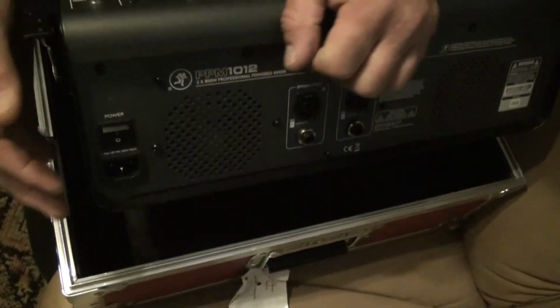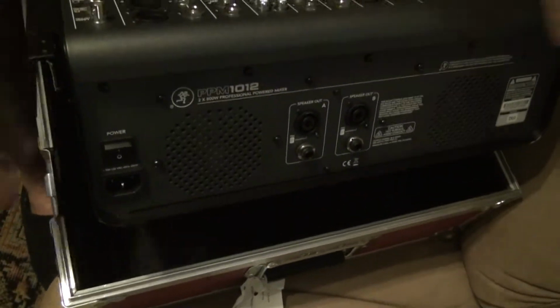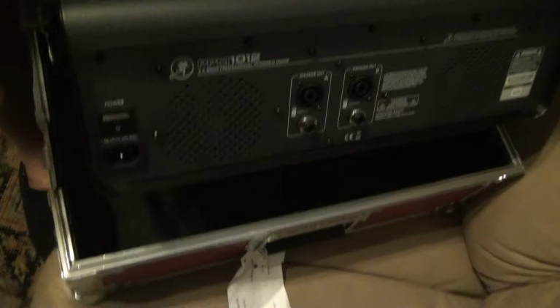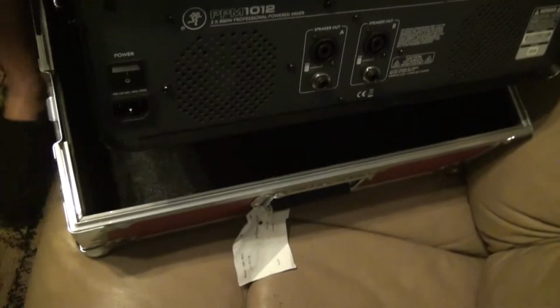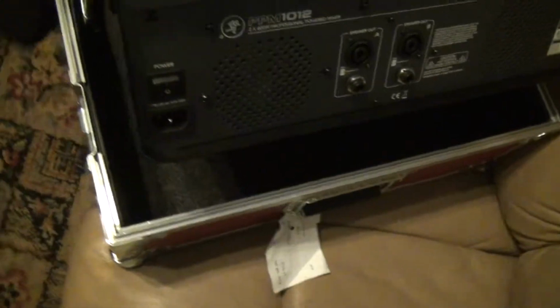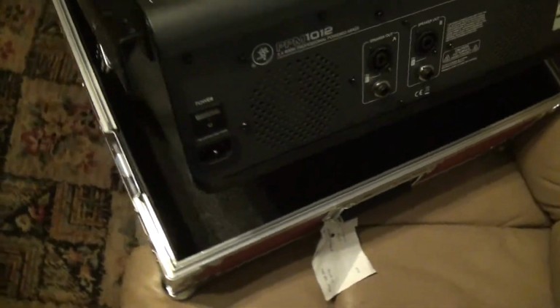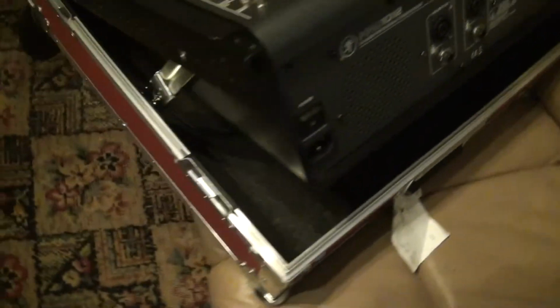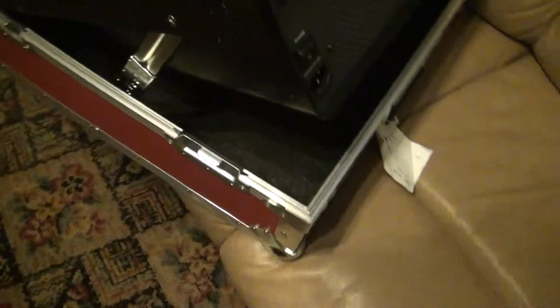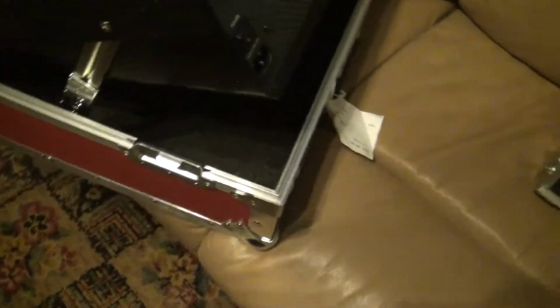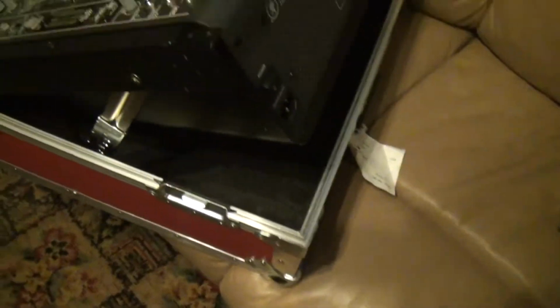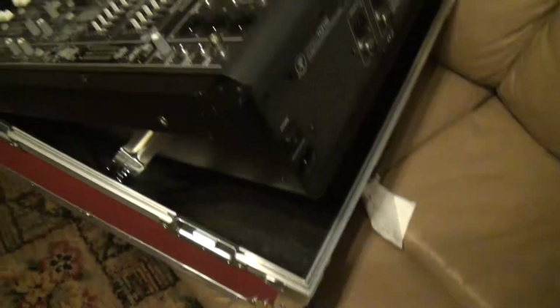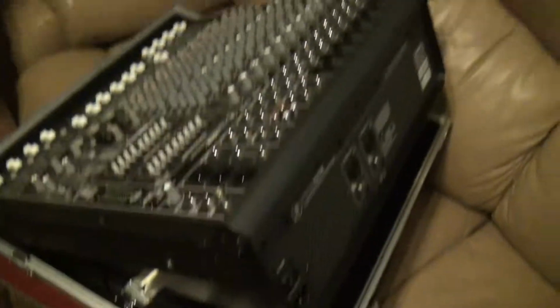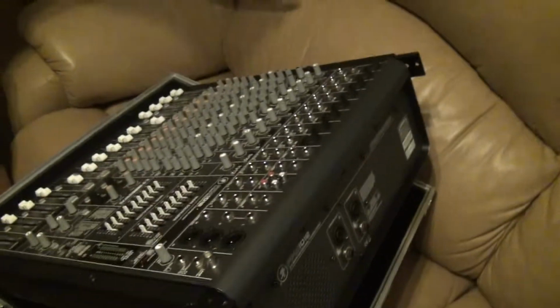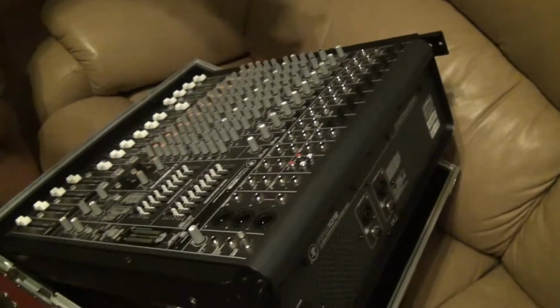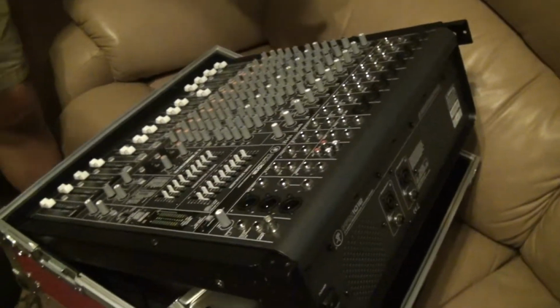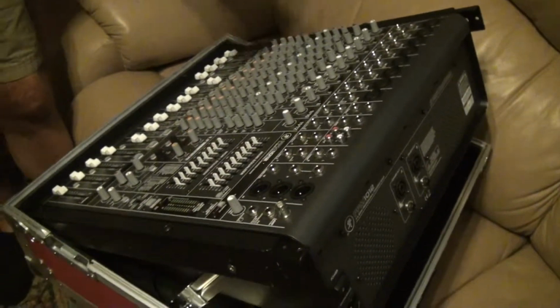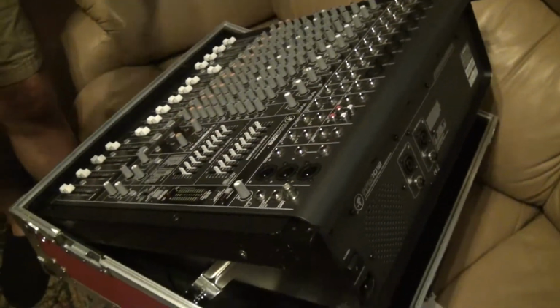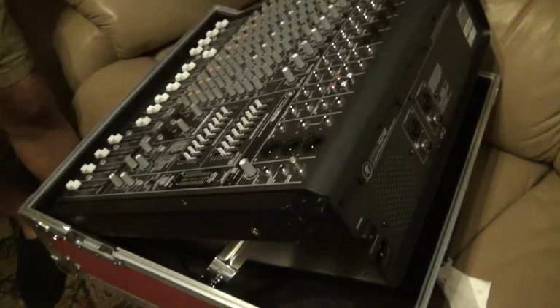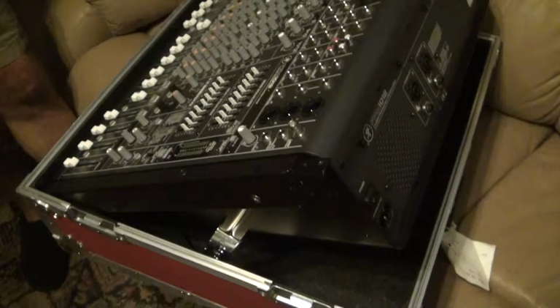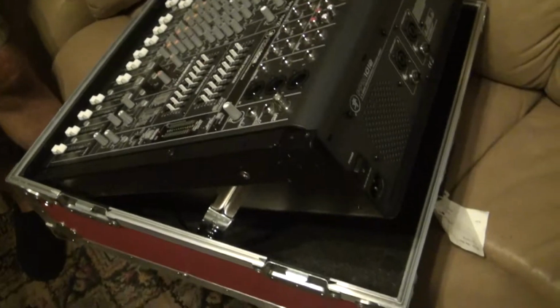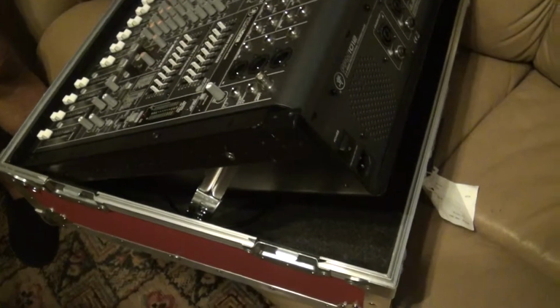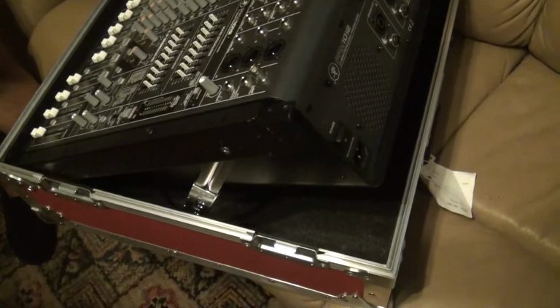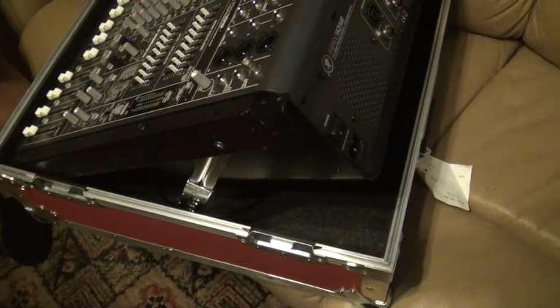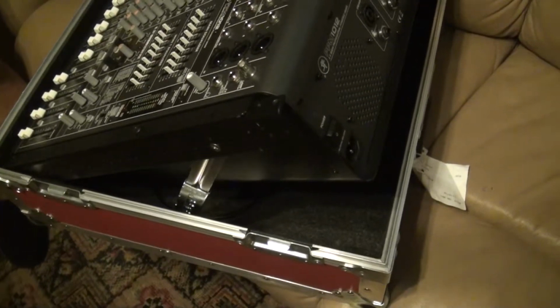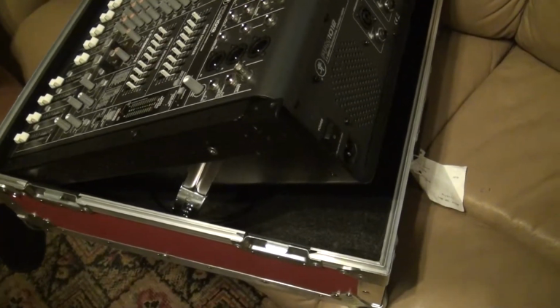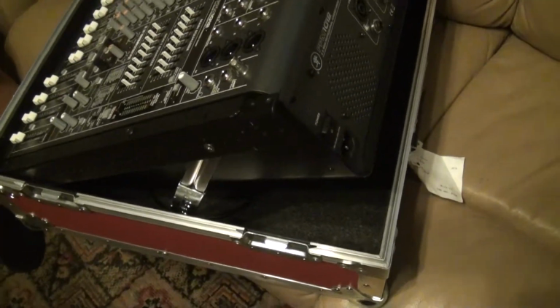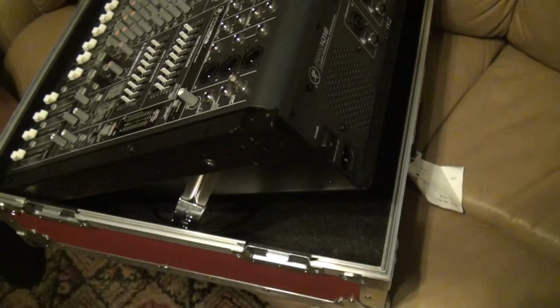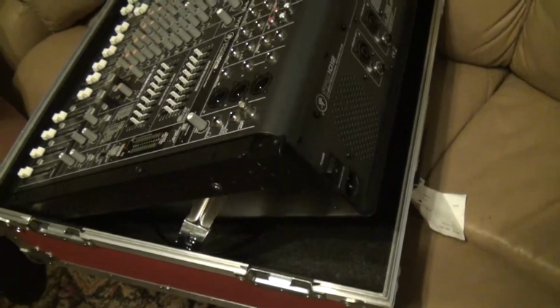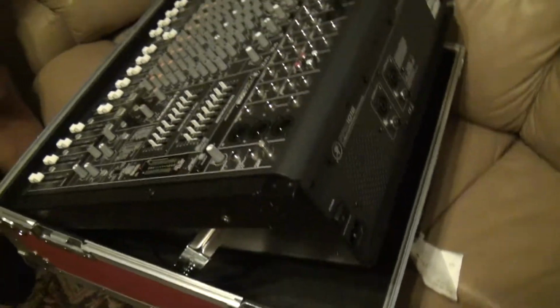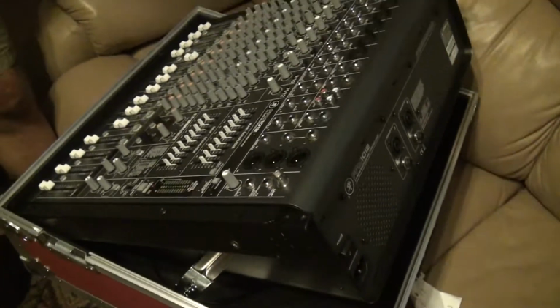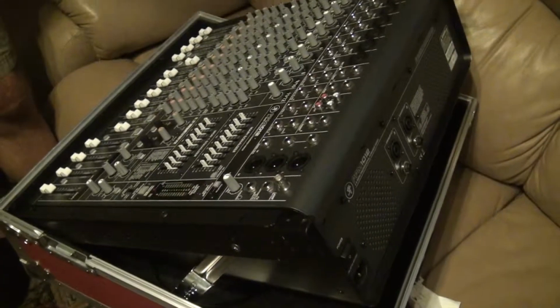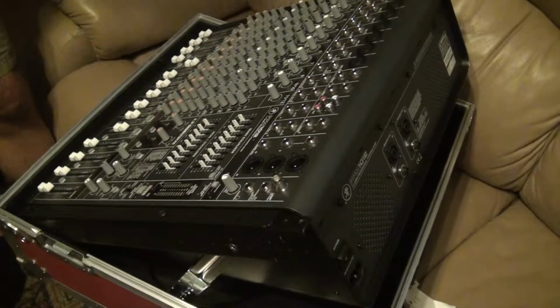All I'm asking is to make an adjustment here, or make me another case as I ordered, from Anvil.